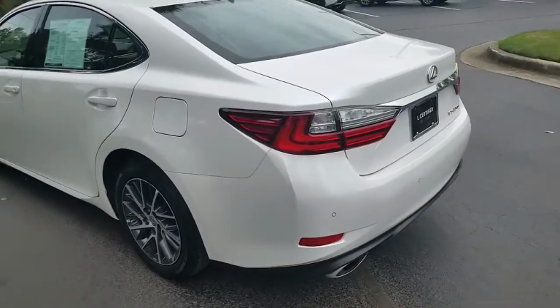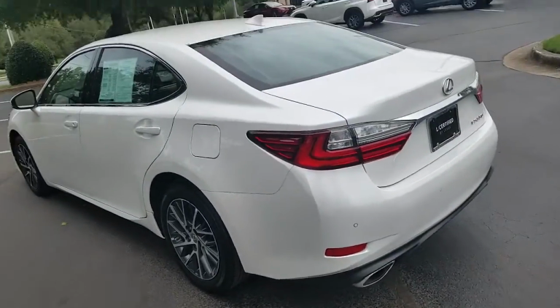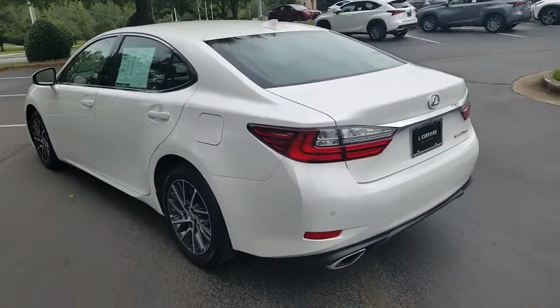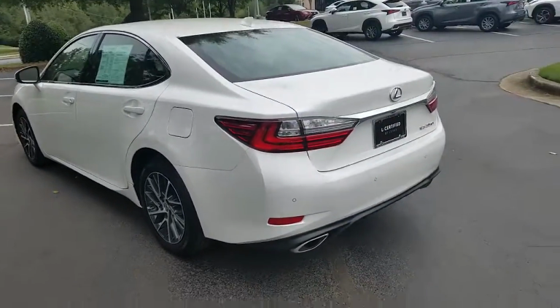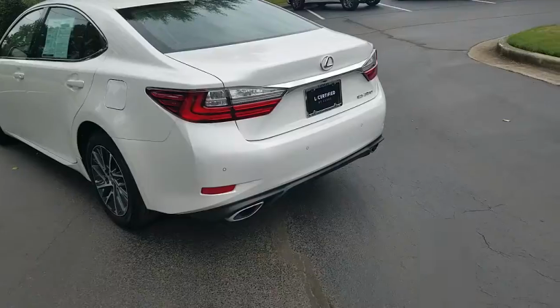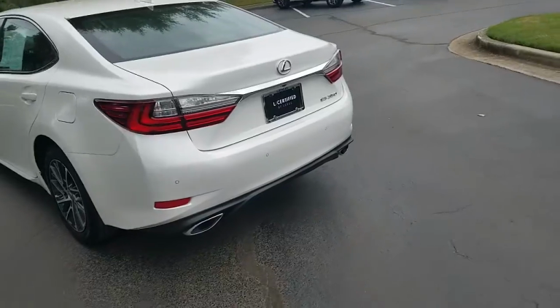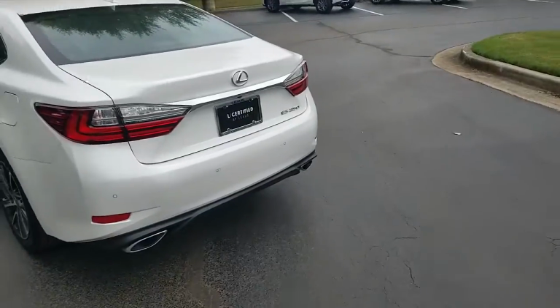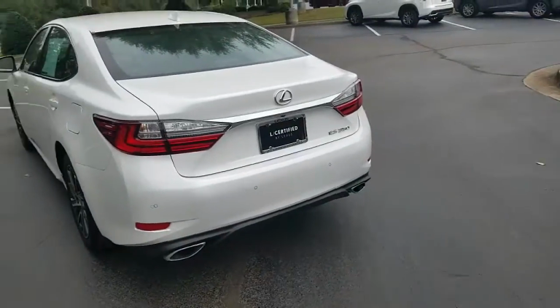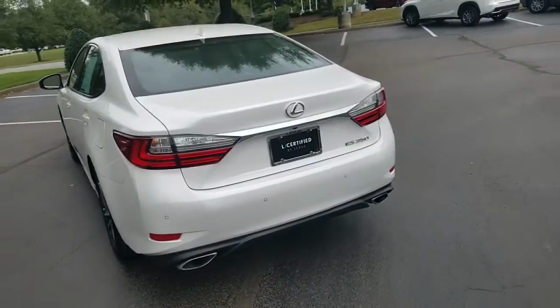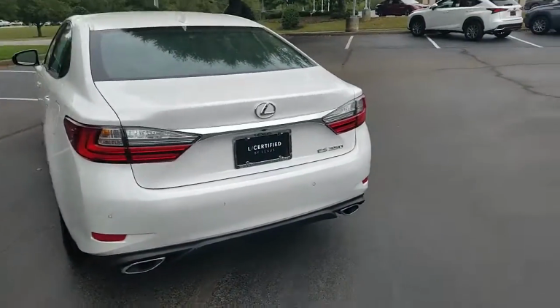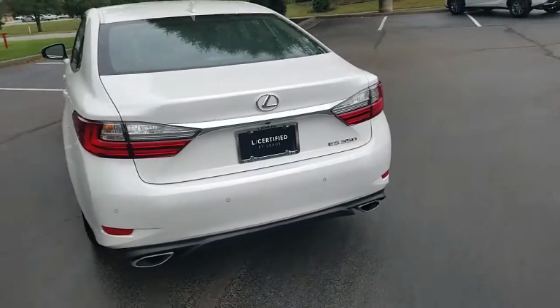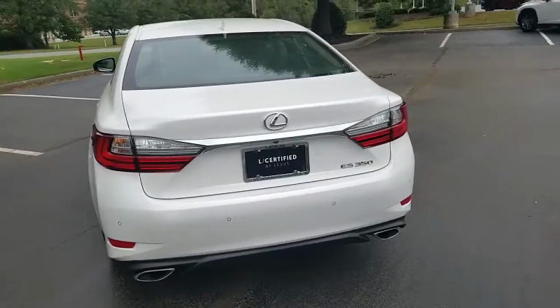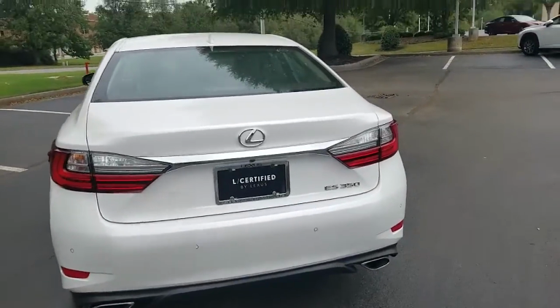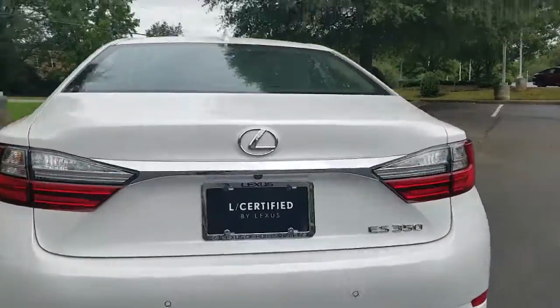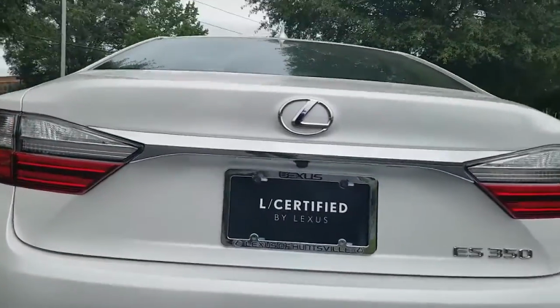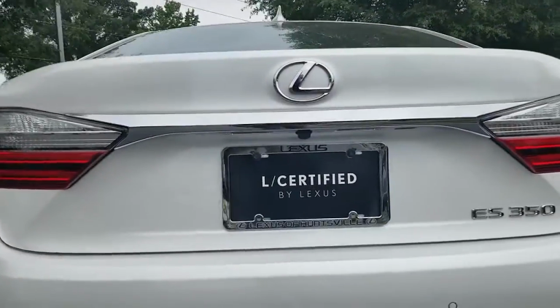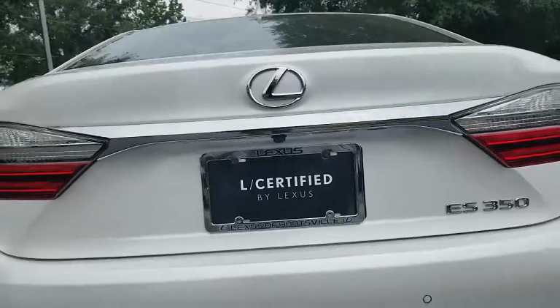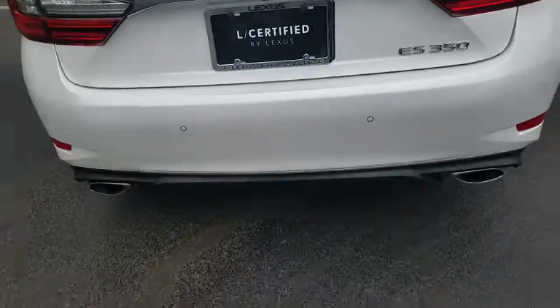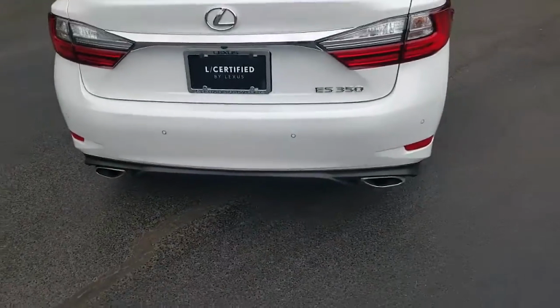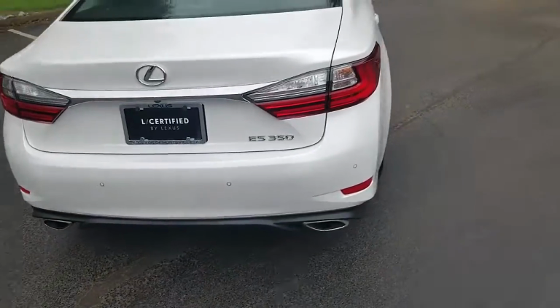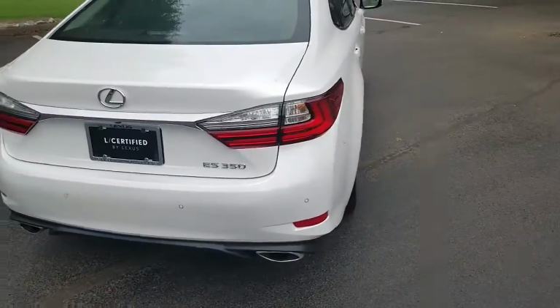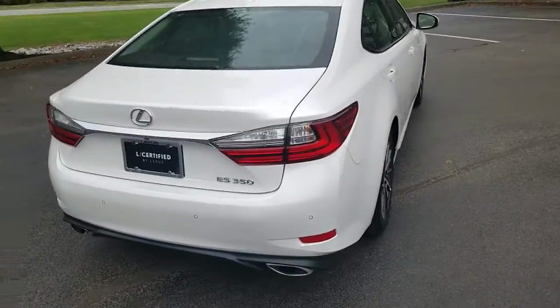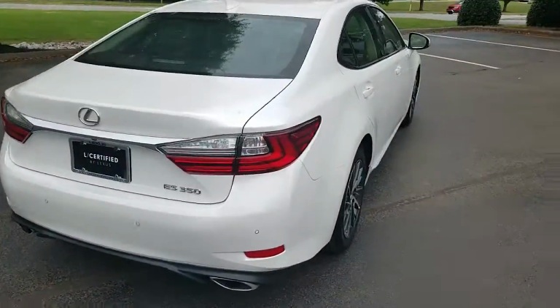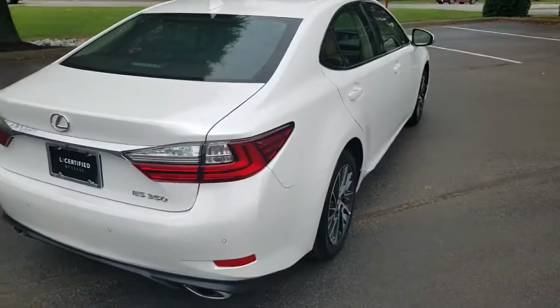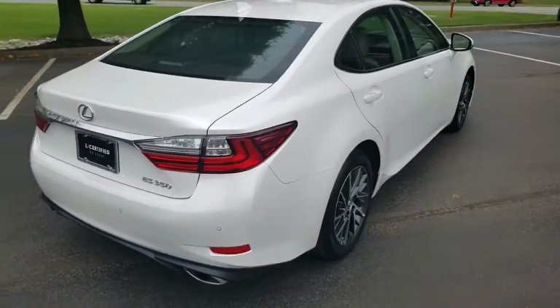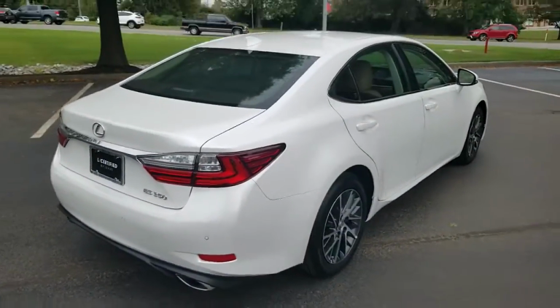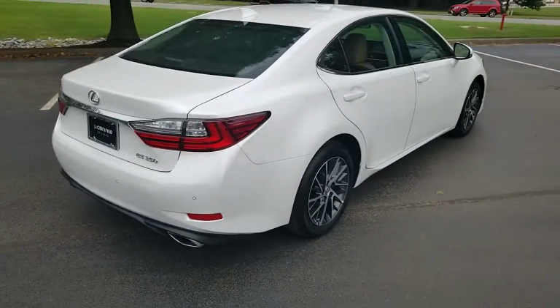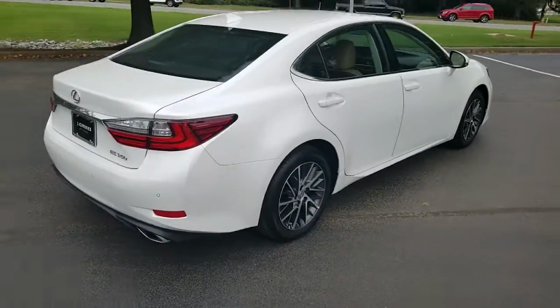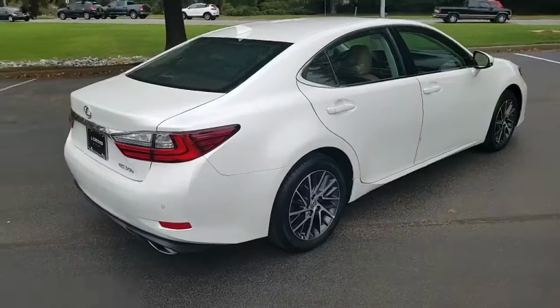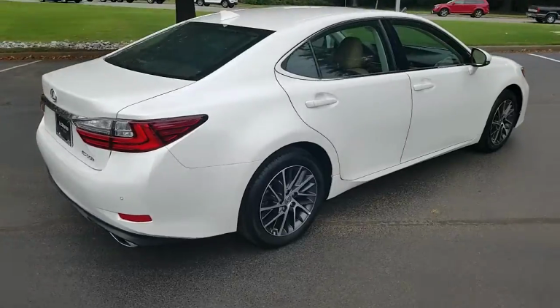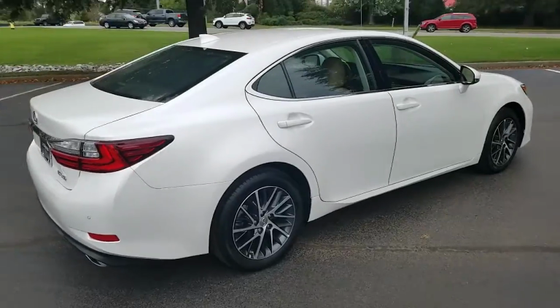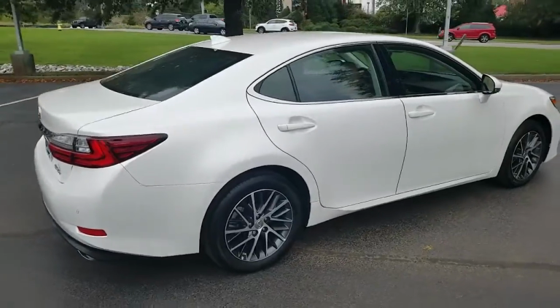It's got rear park assist and front park assist, and a rear camera as you can see. This is a very beautiful vehicle in the Eminent White with the Flaxen interior that you will see in just a moment.